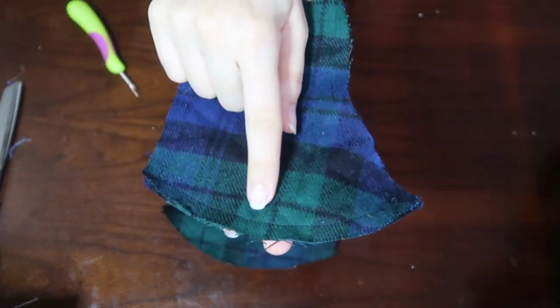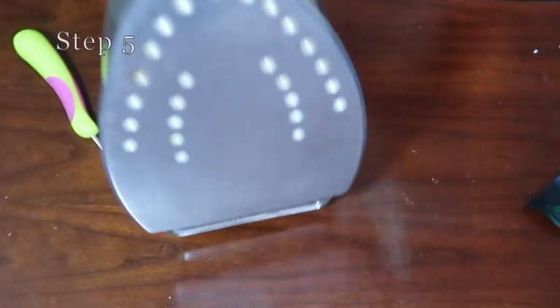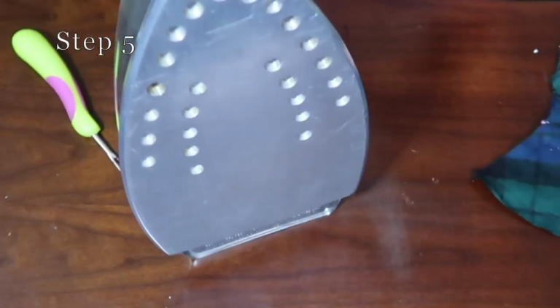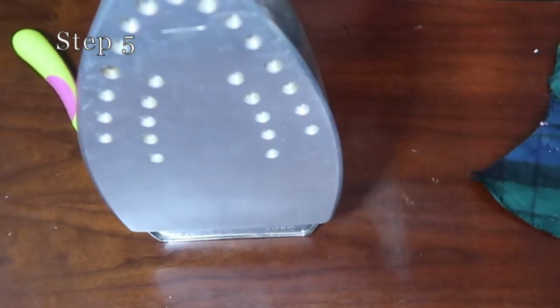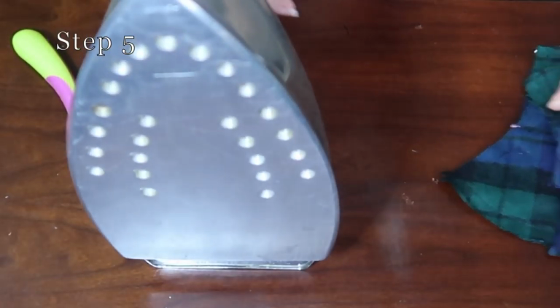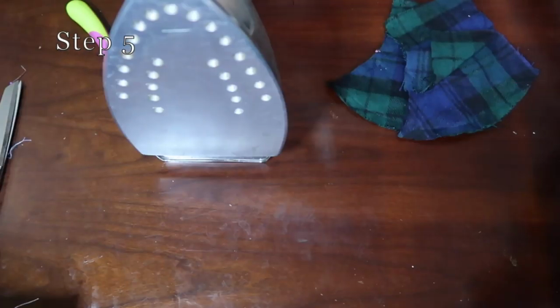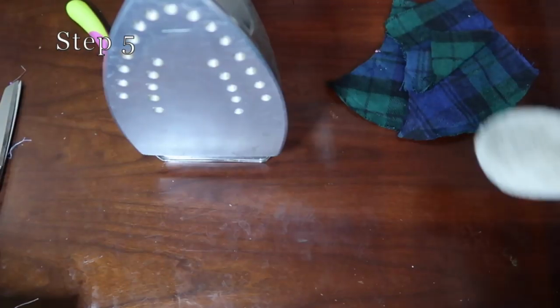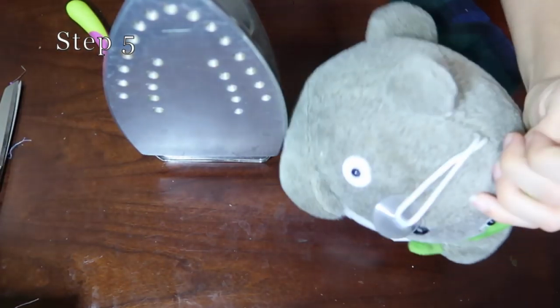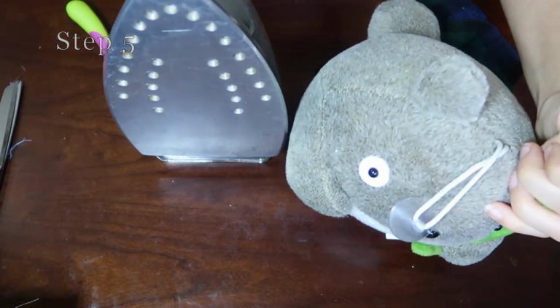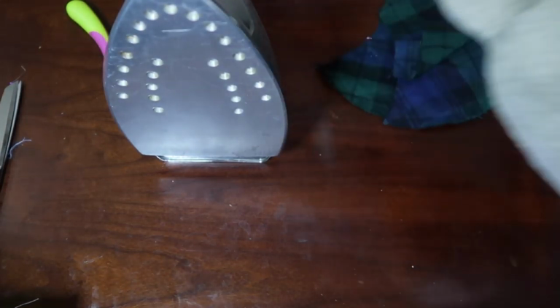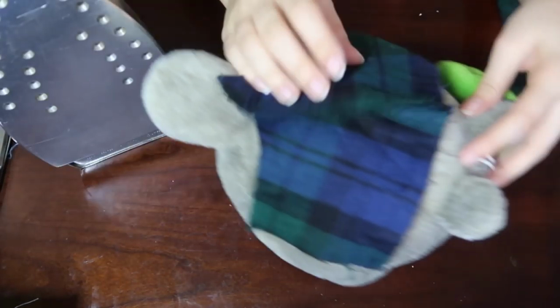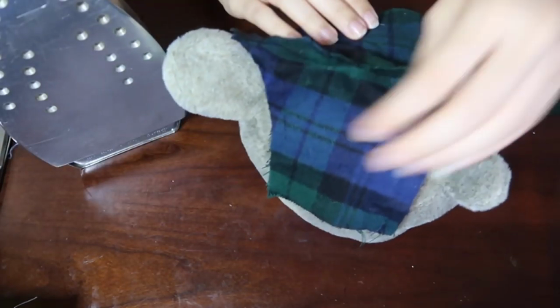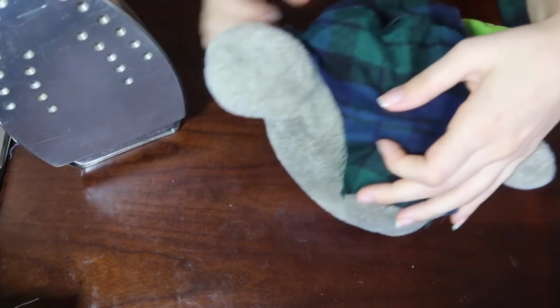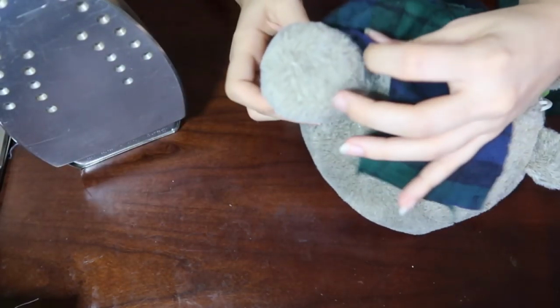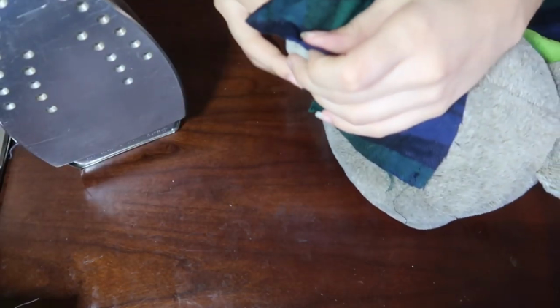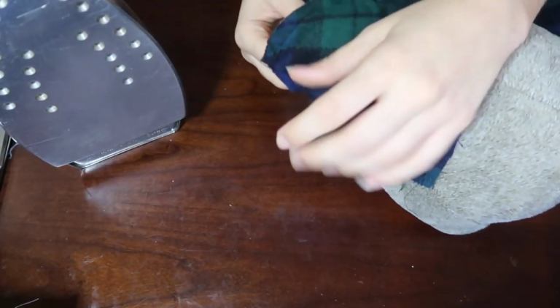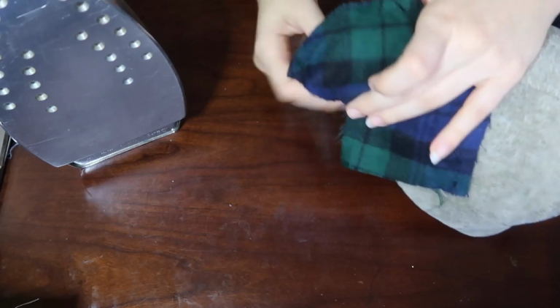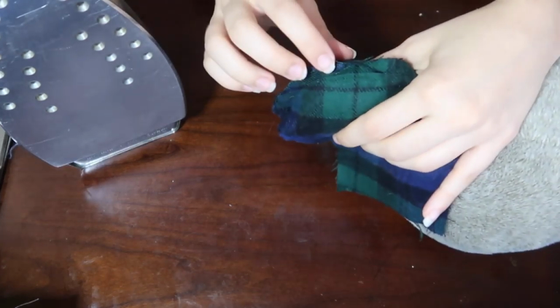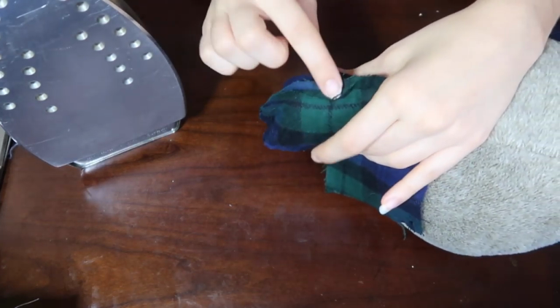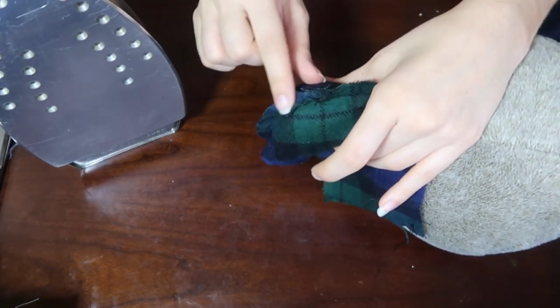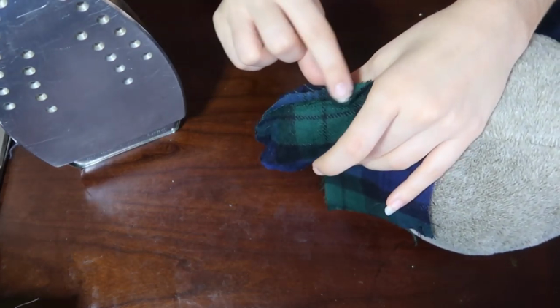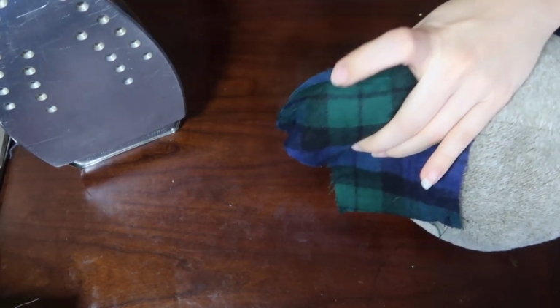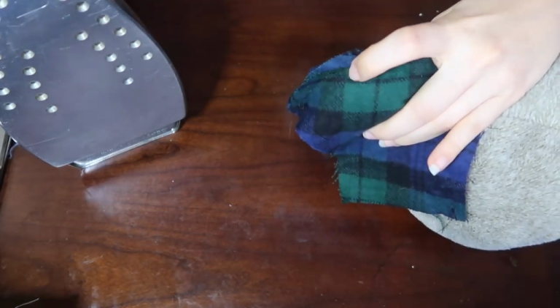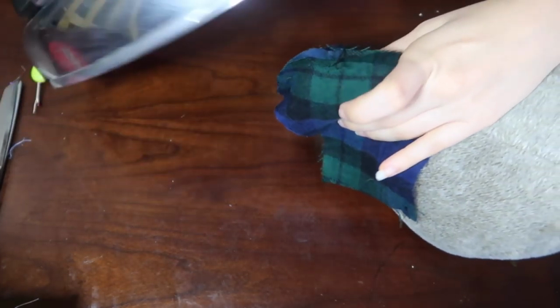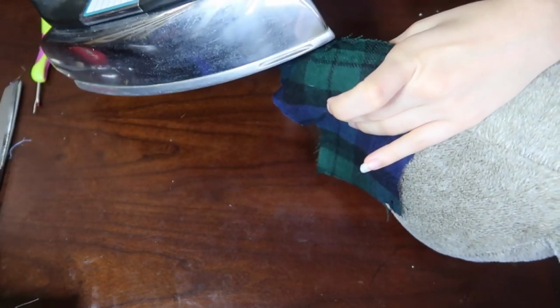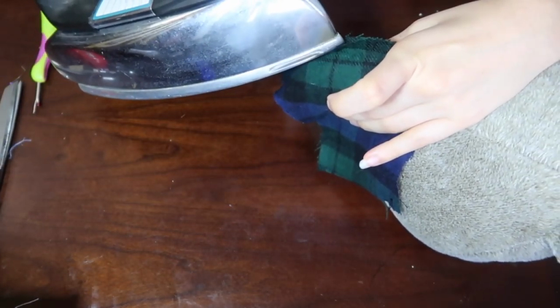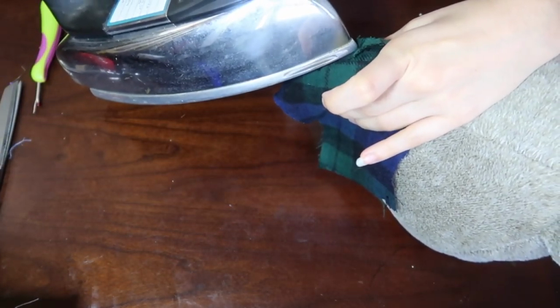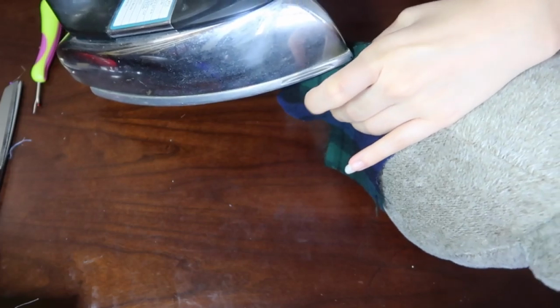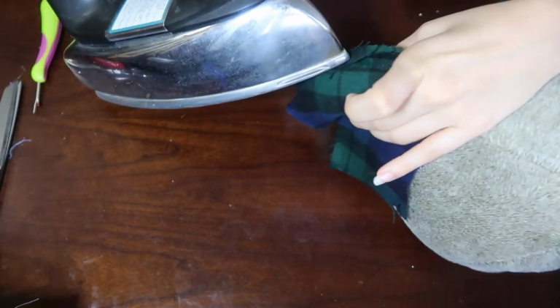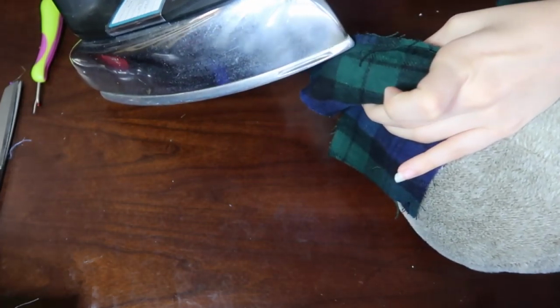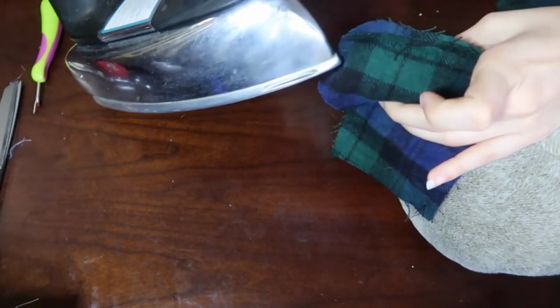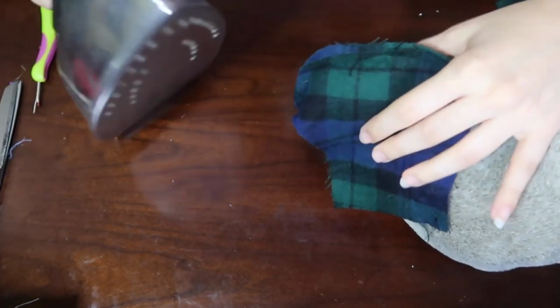Next I'm going to iron my mask using a curved pressing tool. I'm doing this because the mask is curved, so I need something curved in order to iron the seams open. It's important to do this so the seams stay flat and it's not bulky.